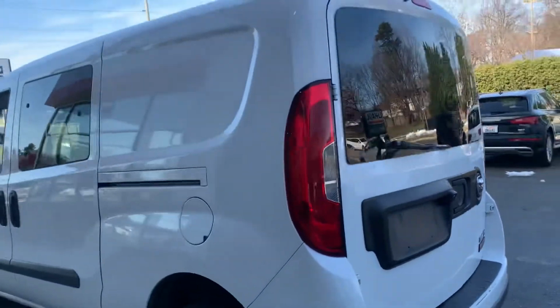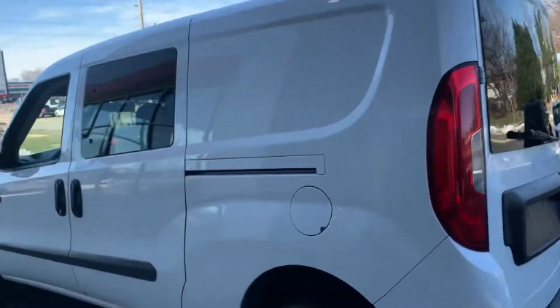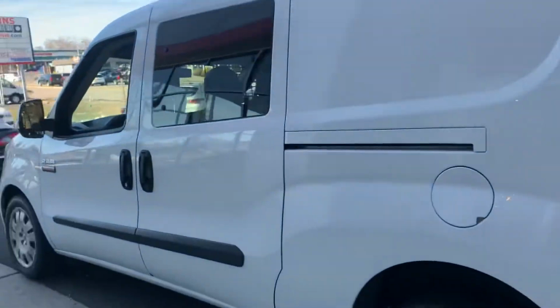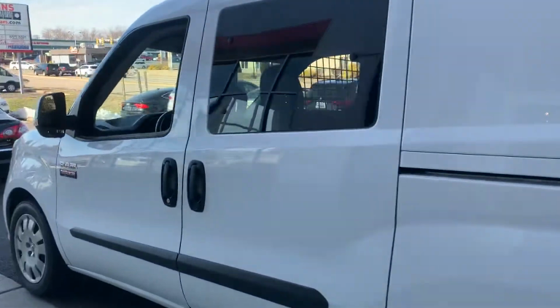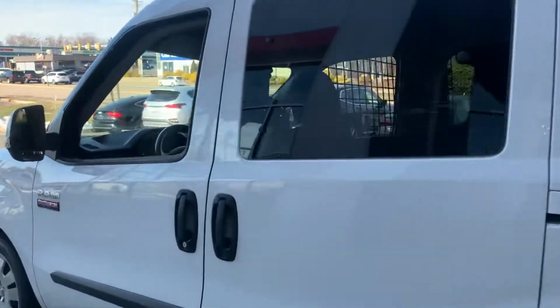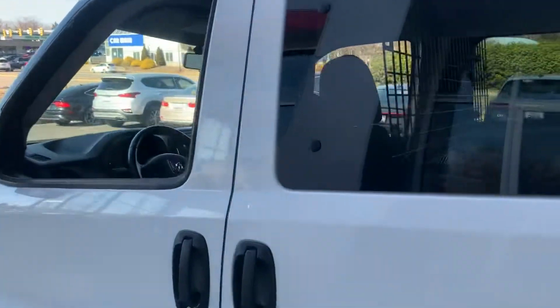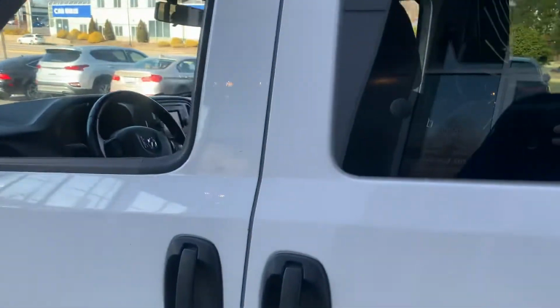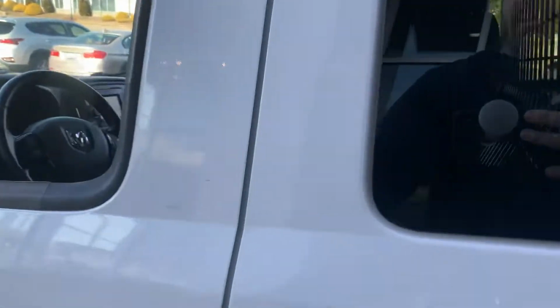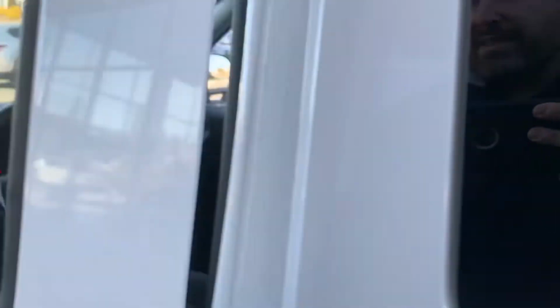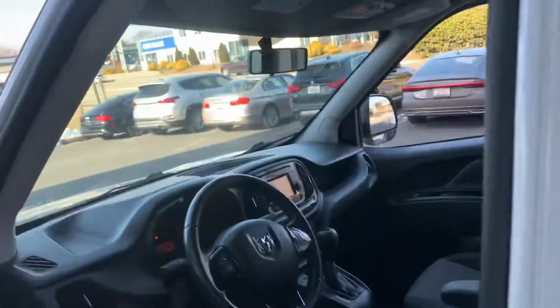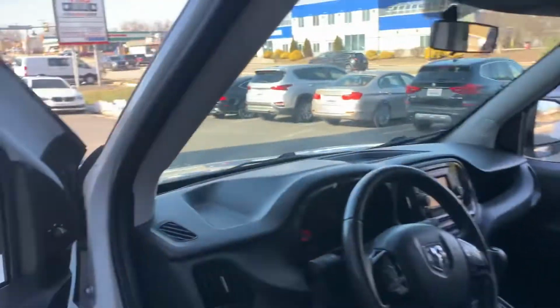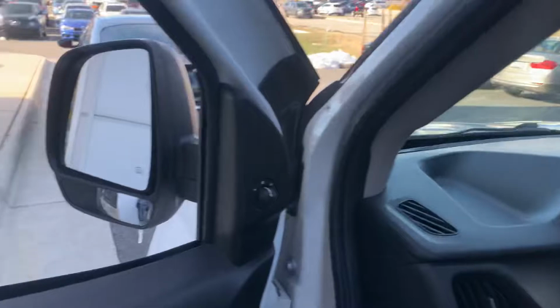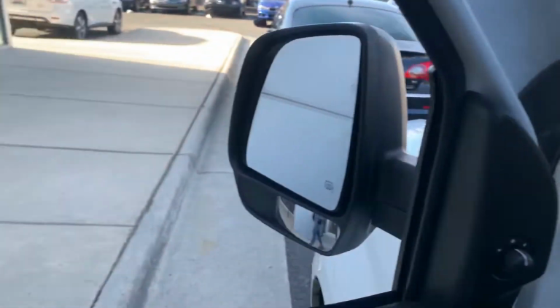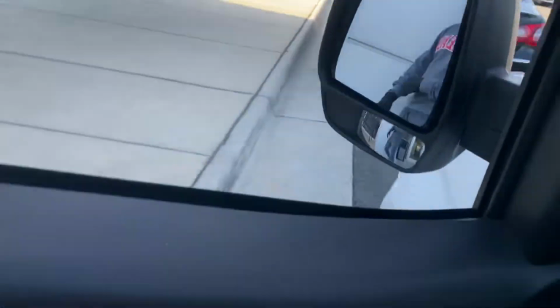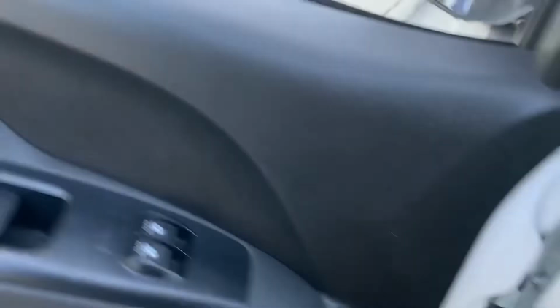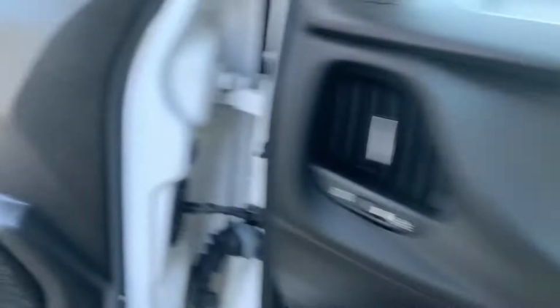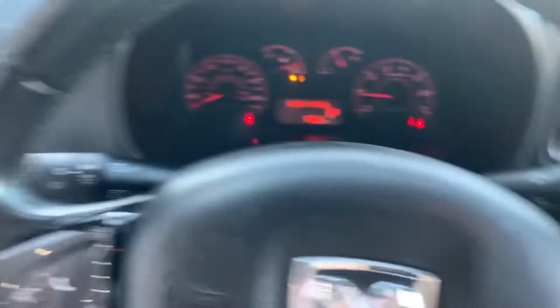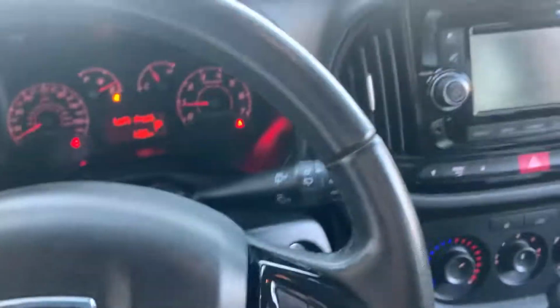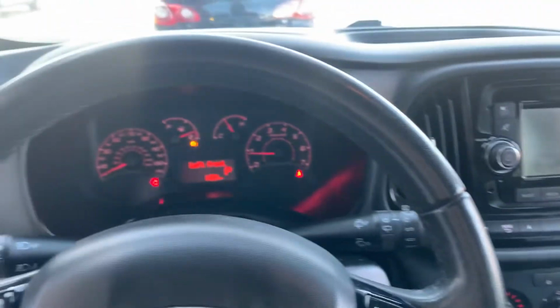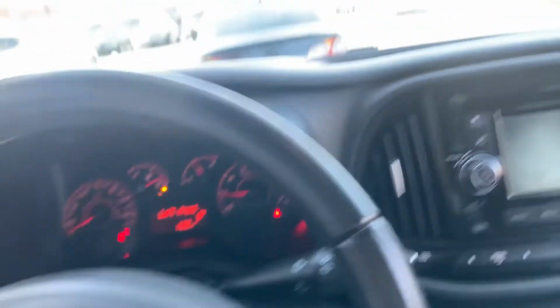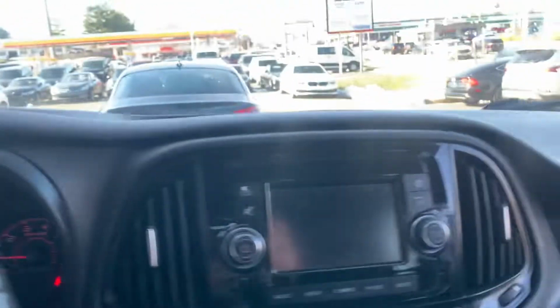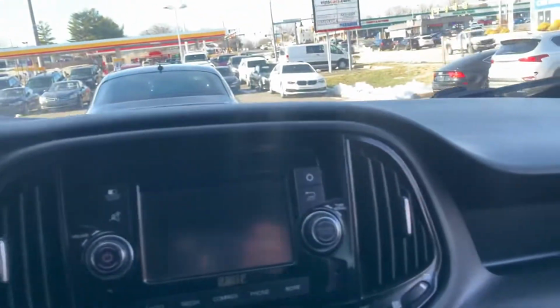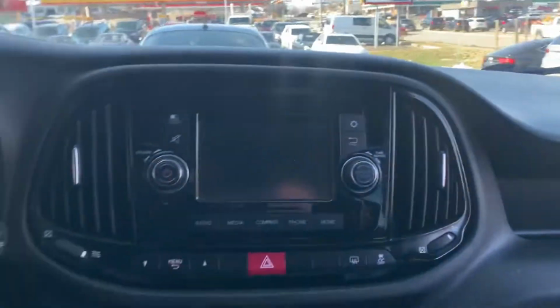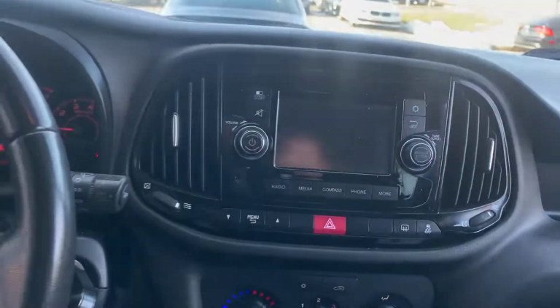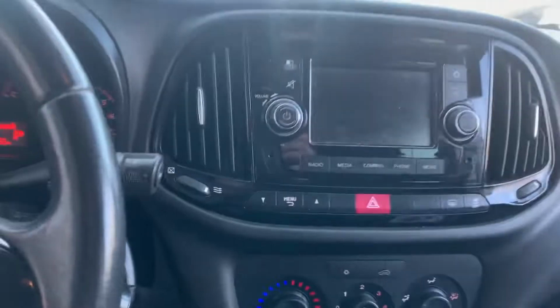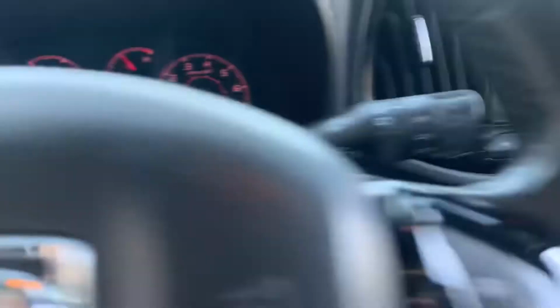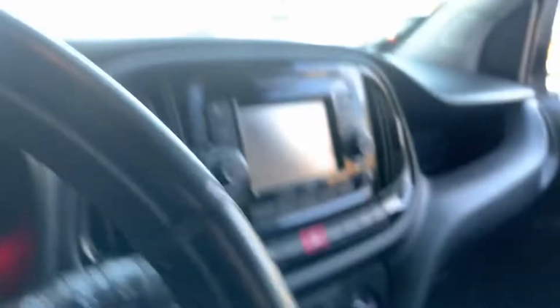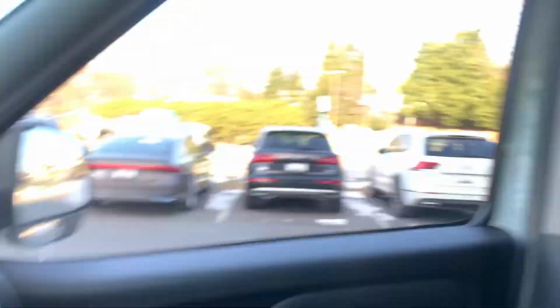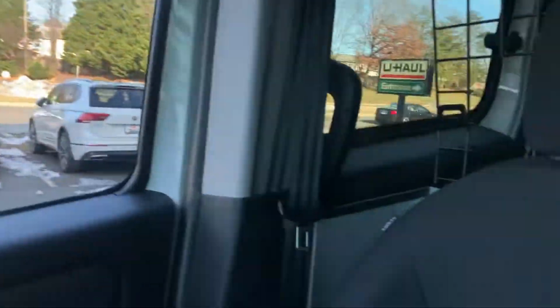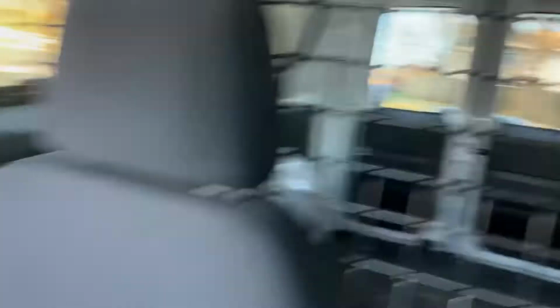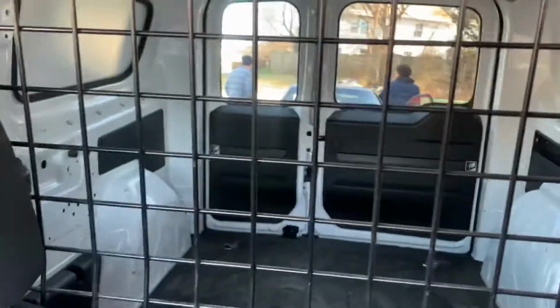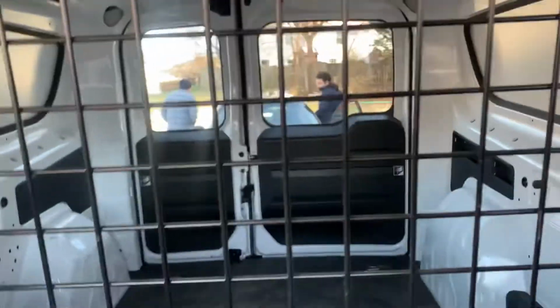Let me show you the interior real quick. This does have a backup camera, I'm just being told. So here's the interior, and here's your back.